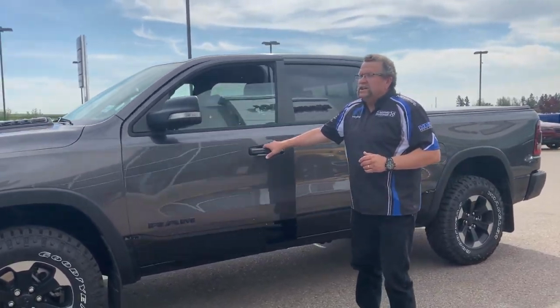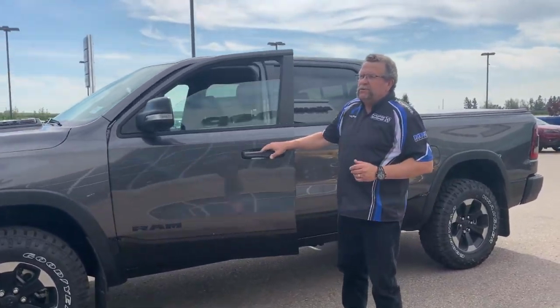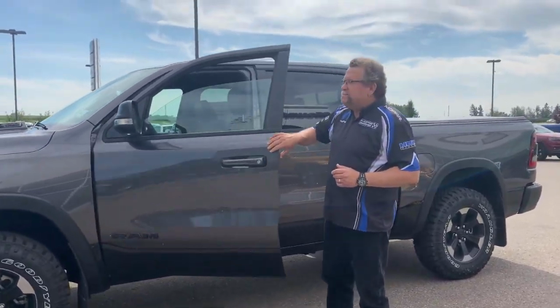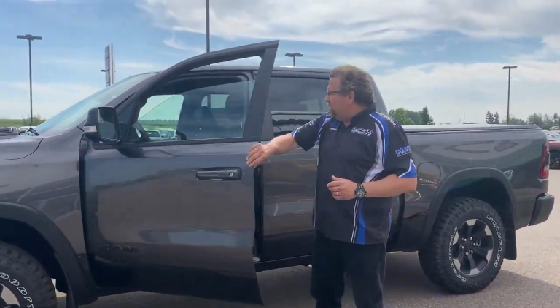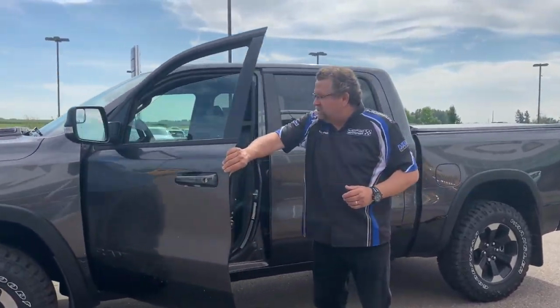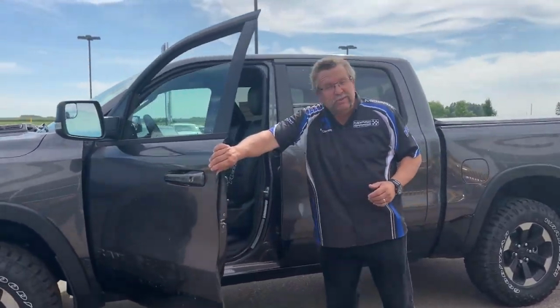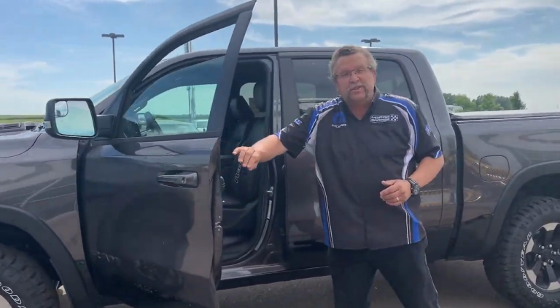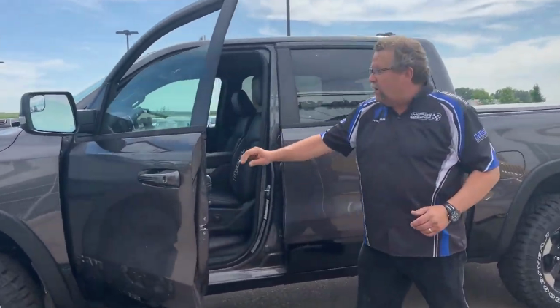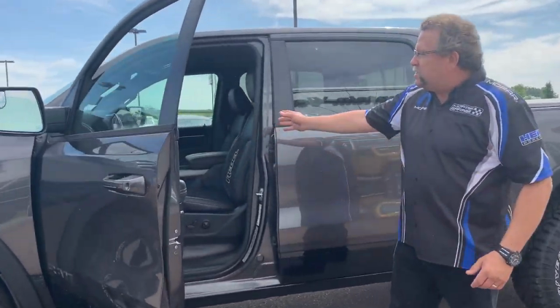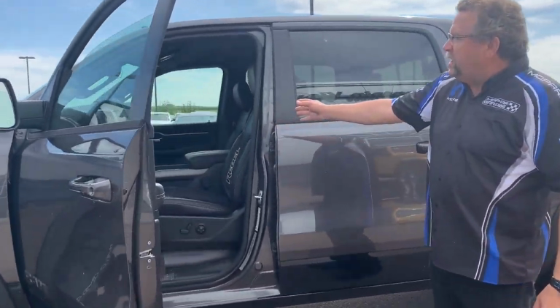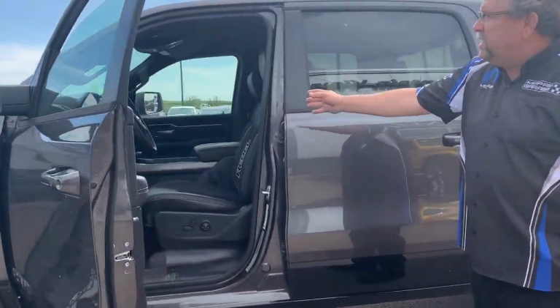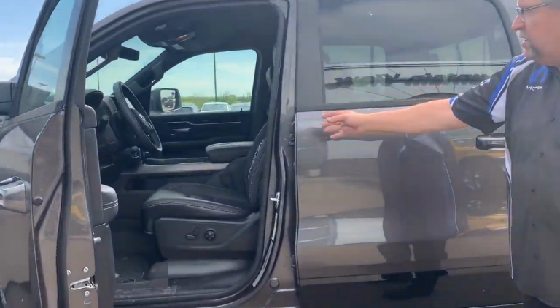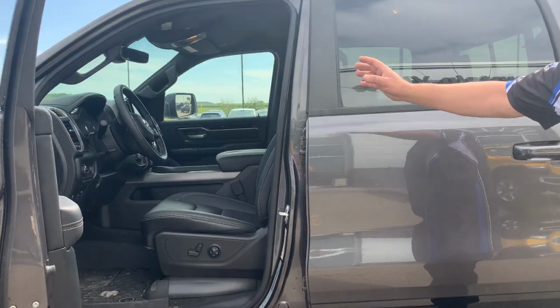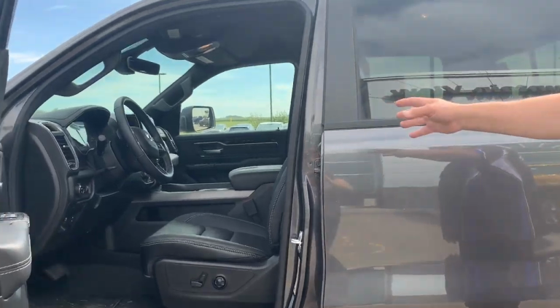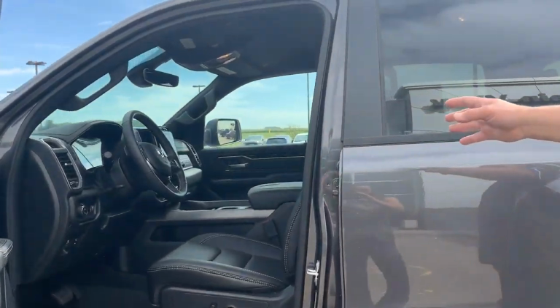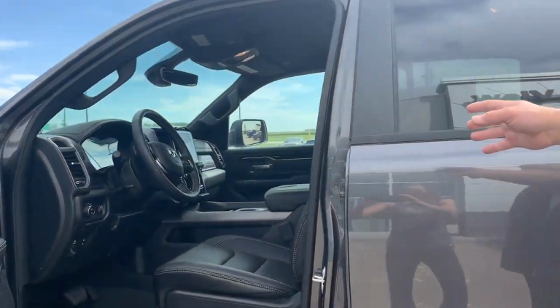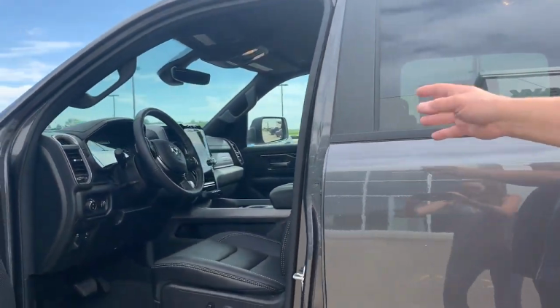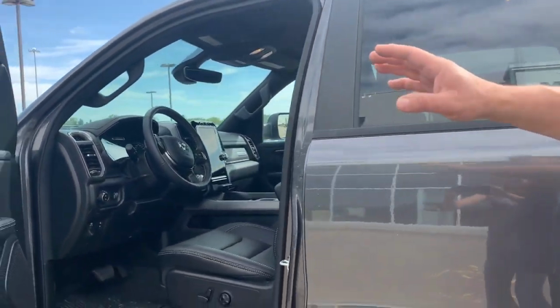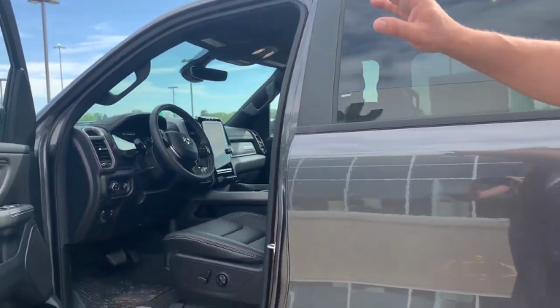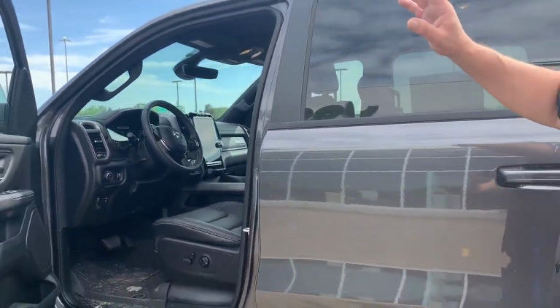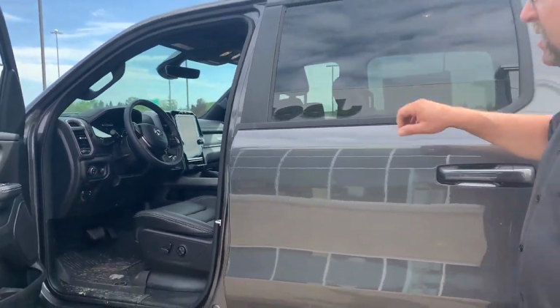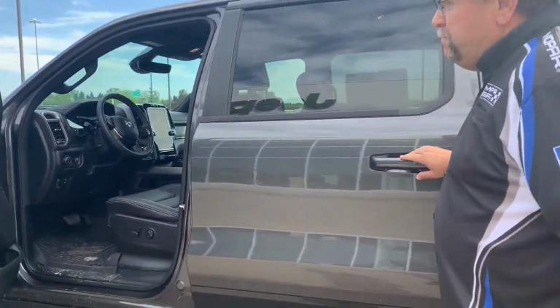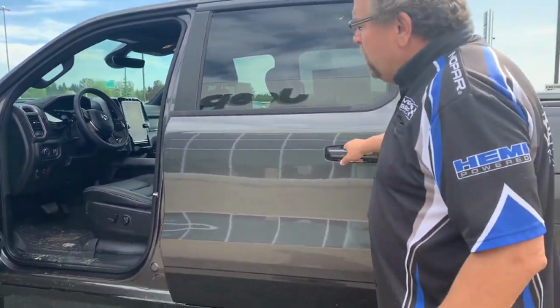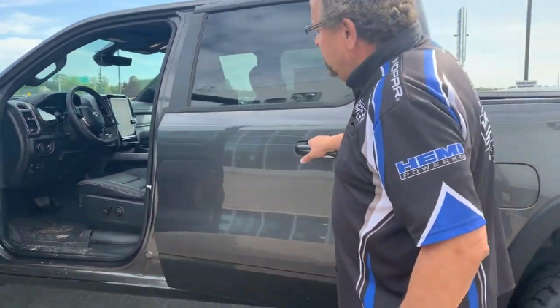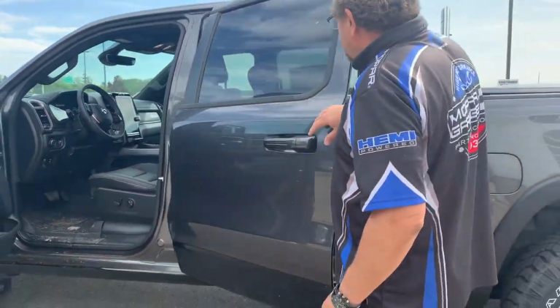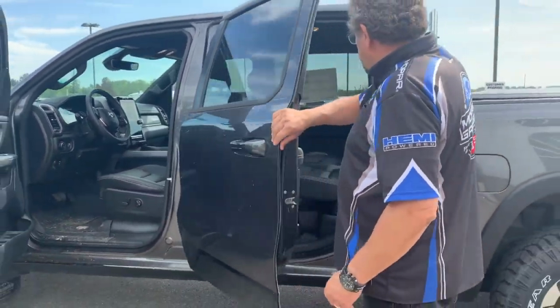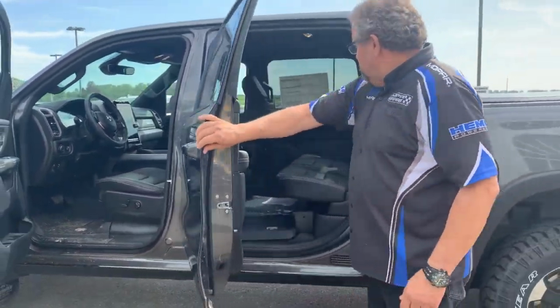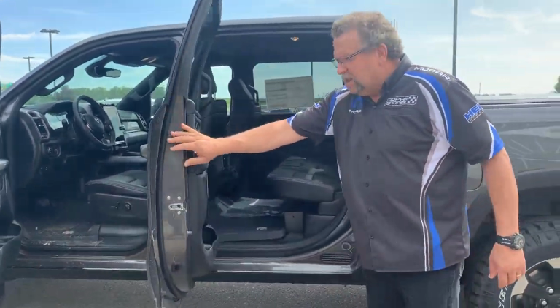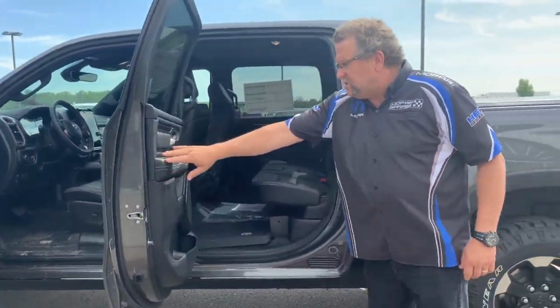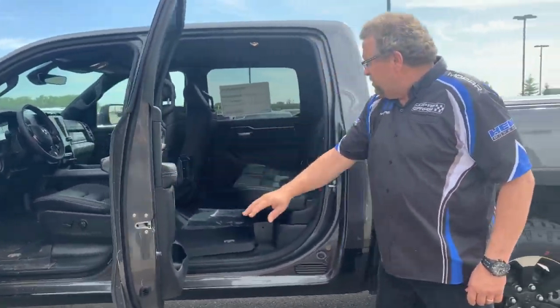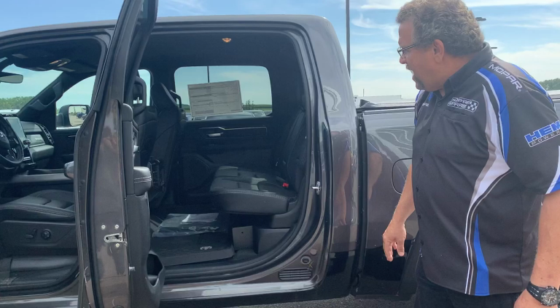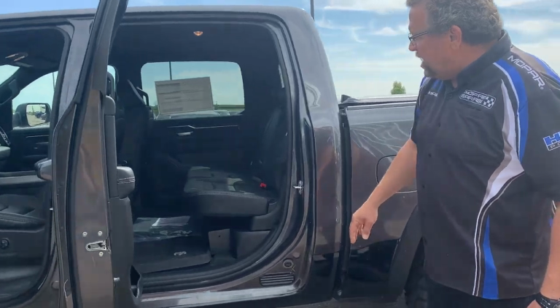You got the blind spot monitoring system, you got the 12-inch screen in here, you got heated seats, power front seats there, lots of room in the back here.